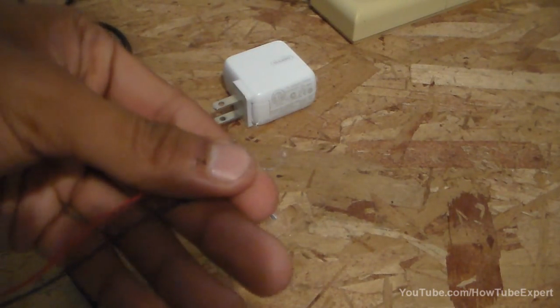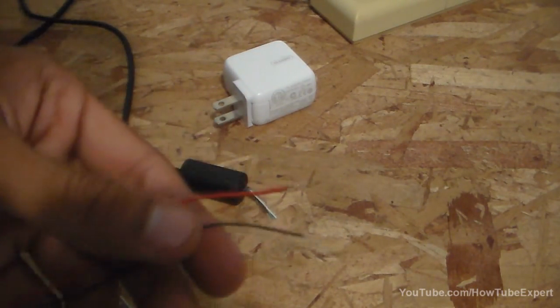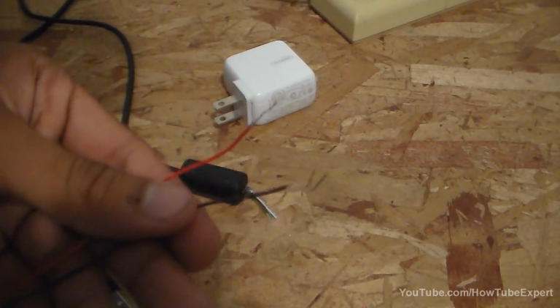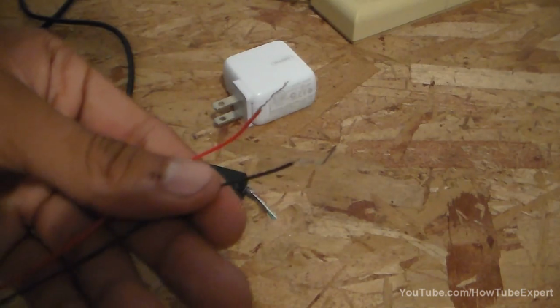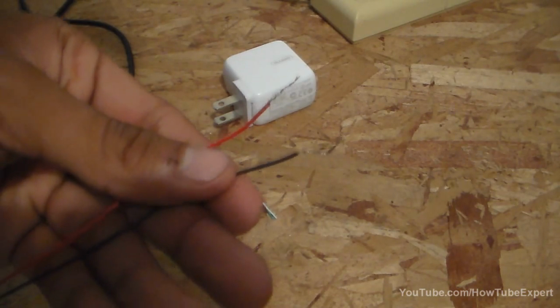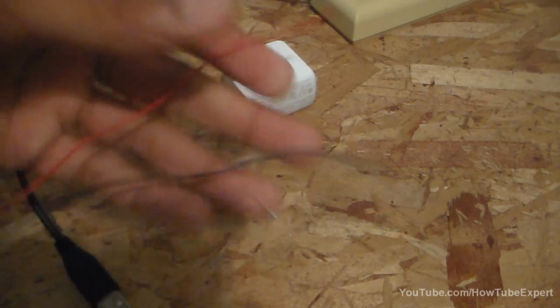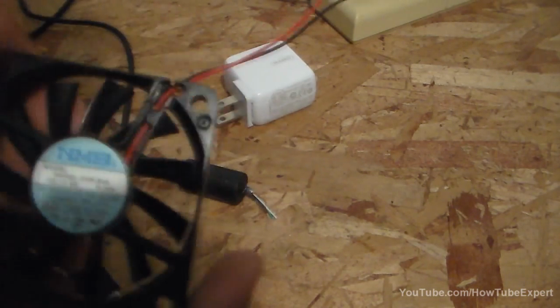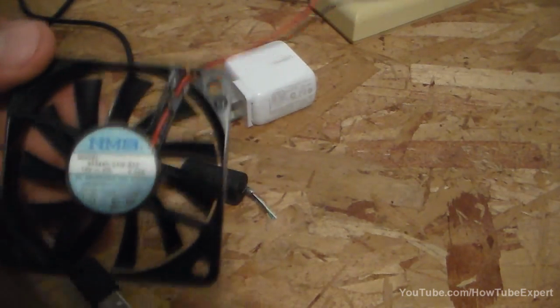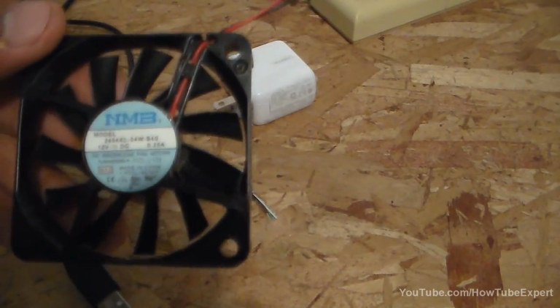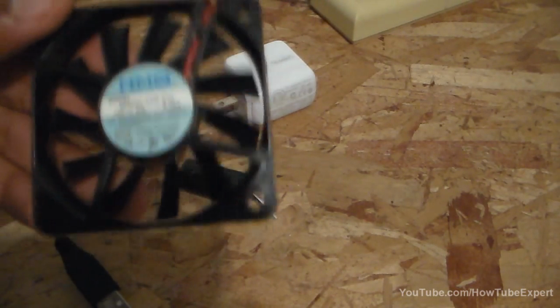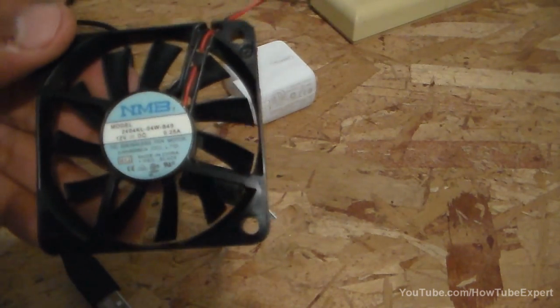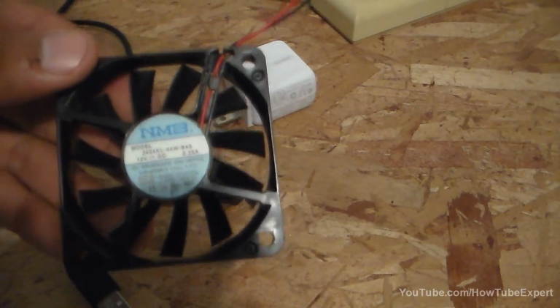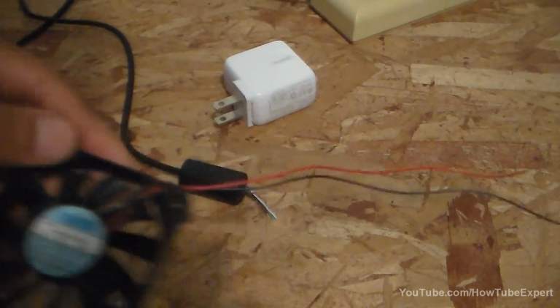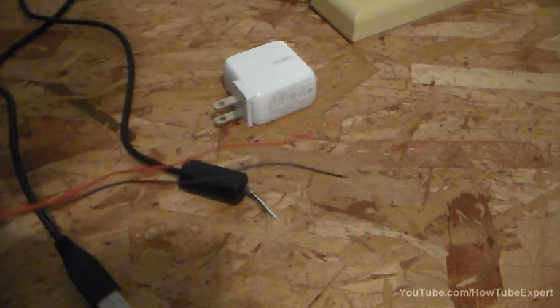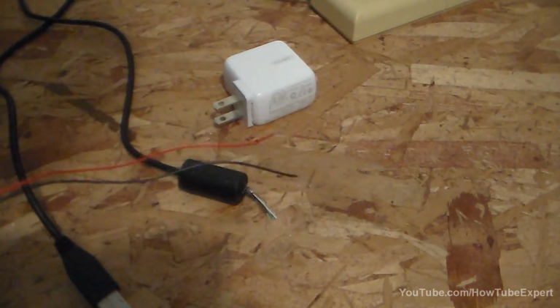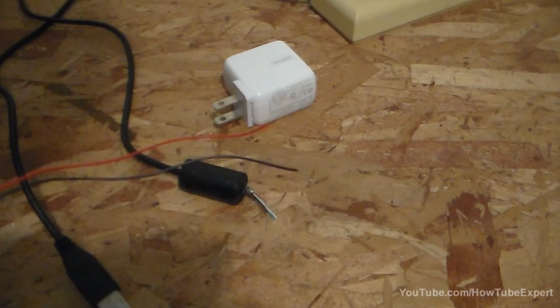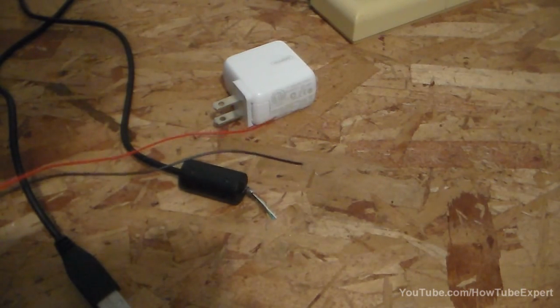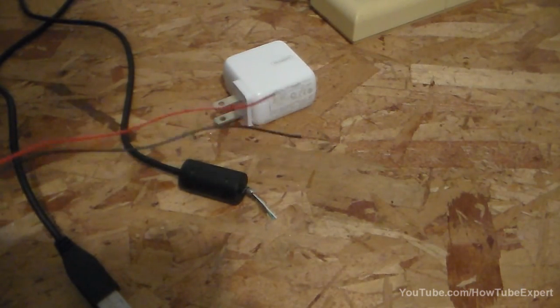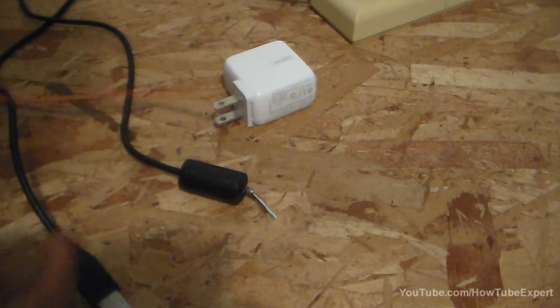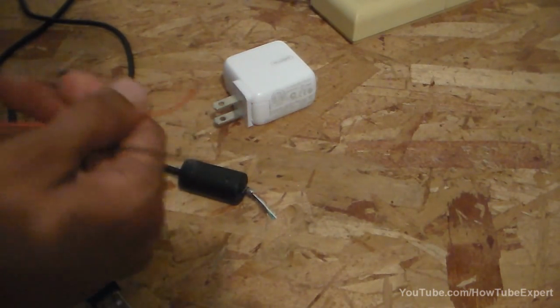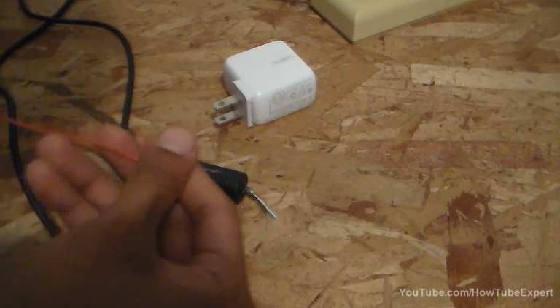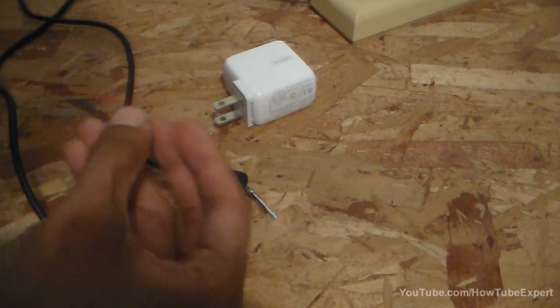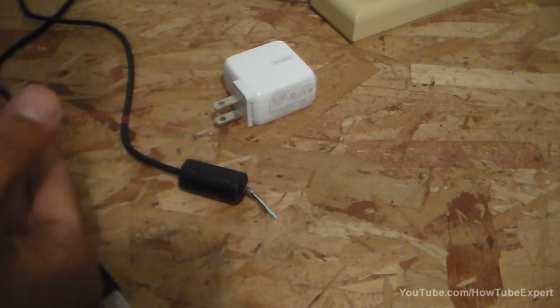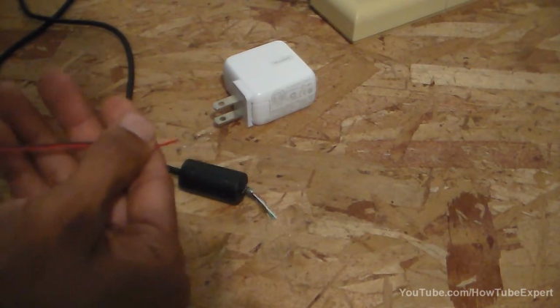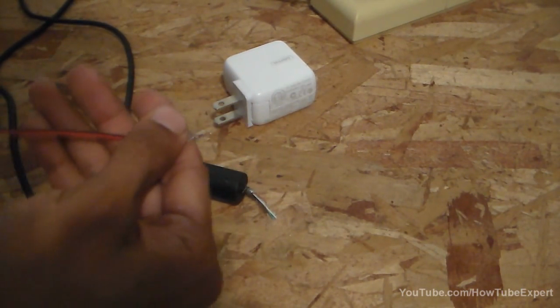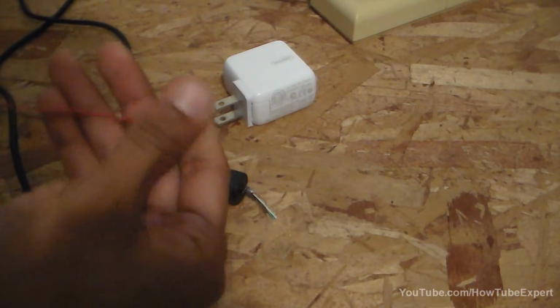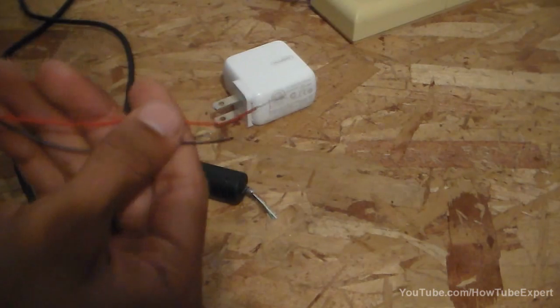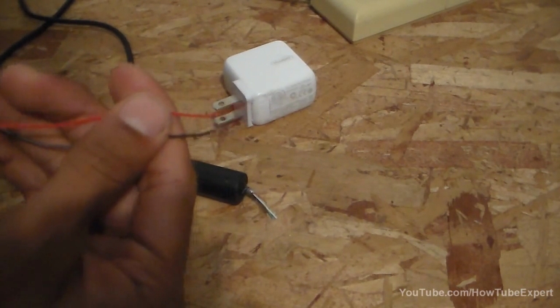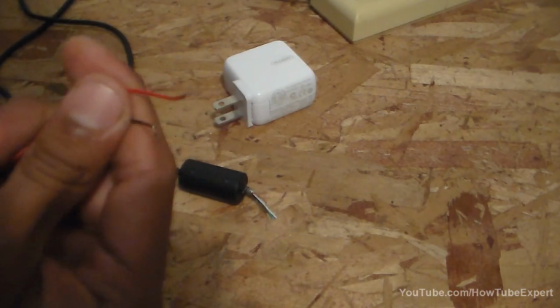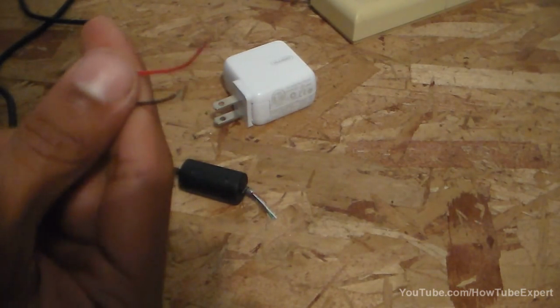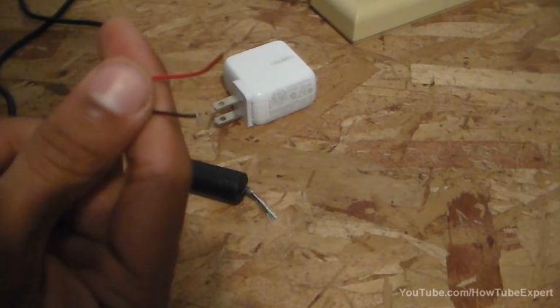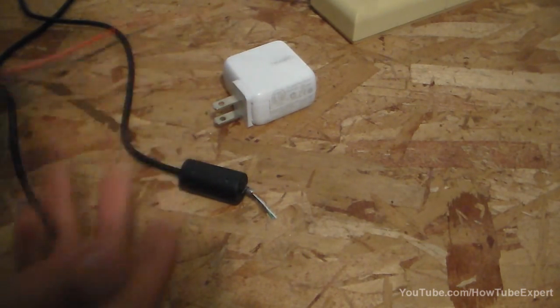This is how it's going to look if you have a small fan. Just cut off the plastic part a little bit and splice these cables so you have bare ends.